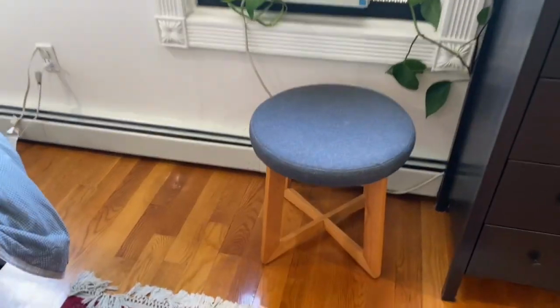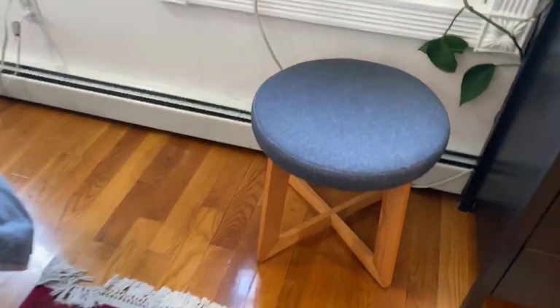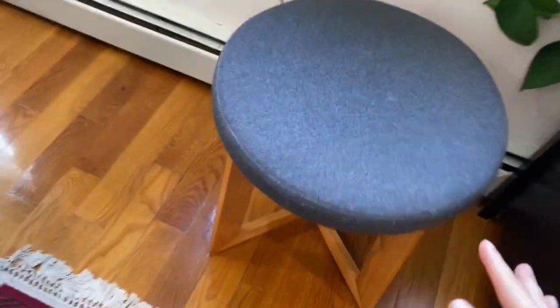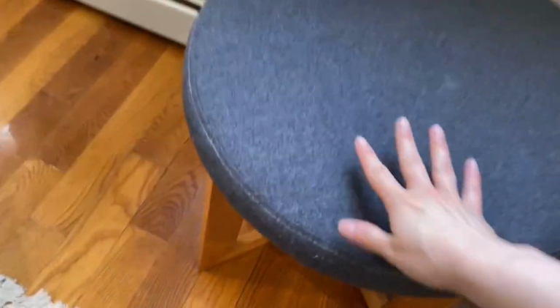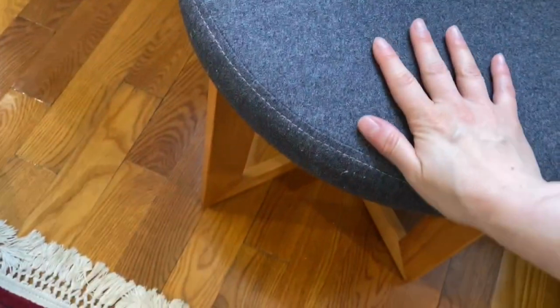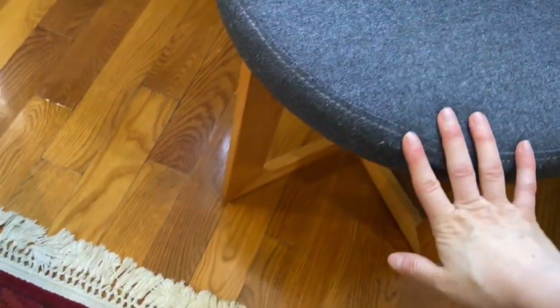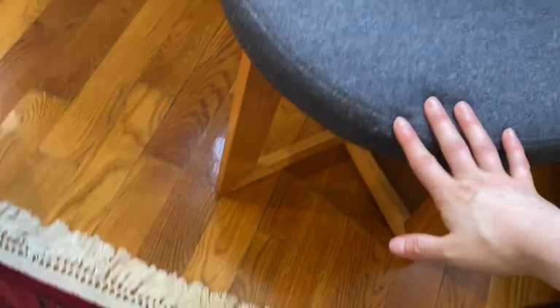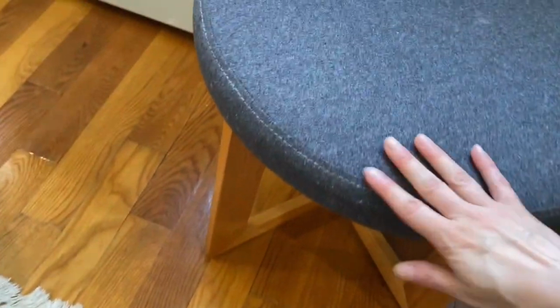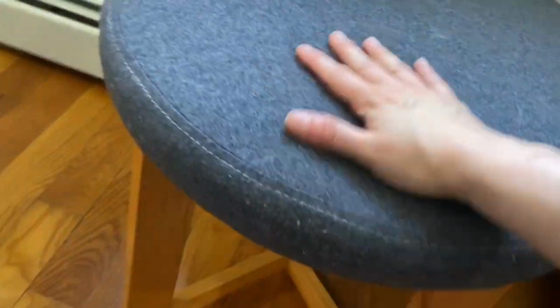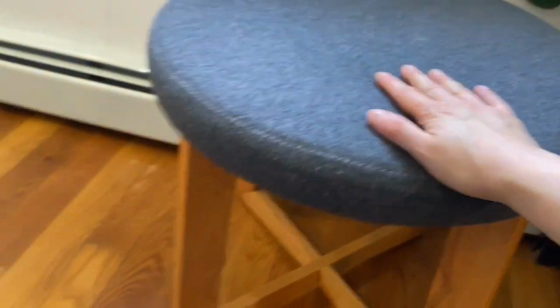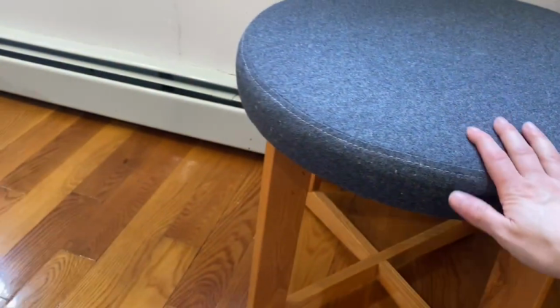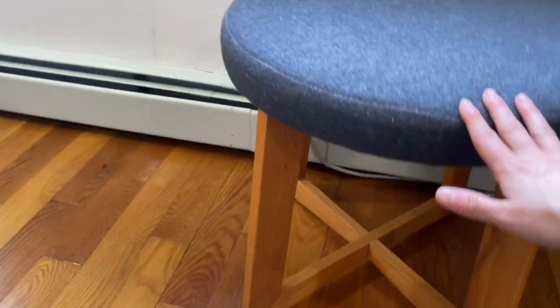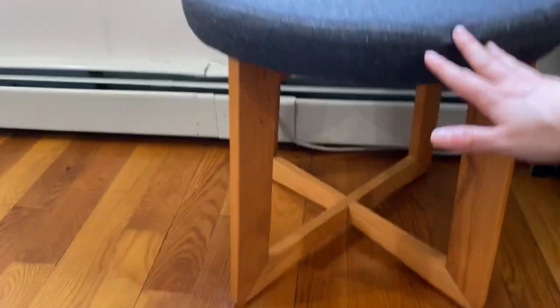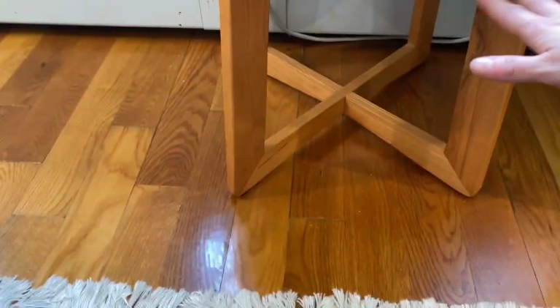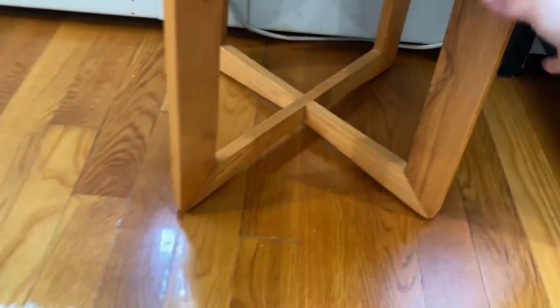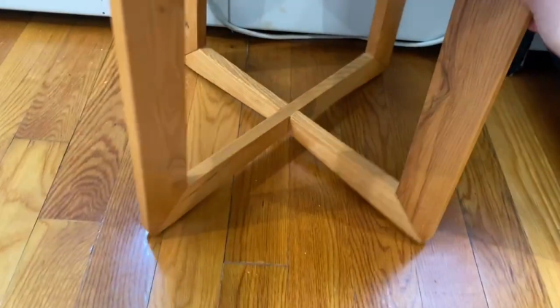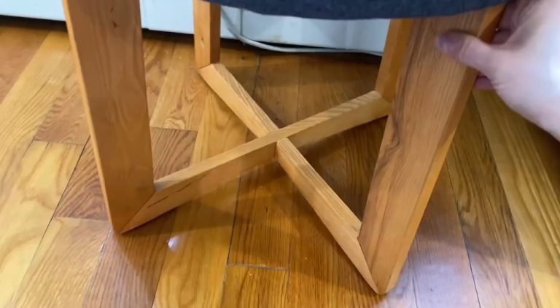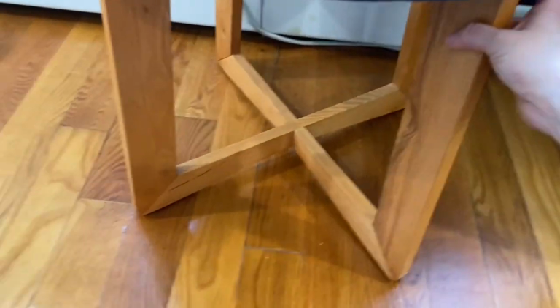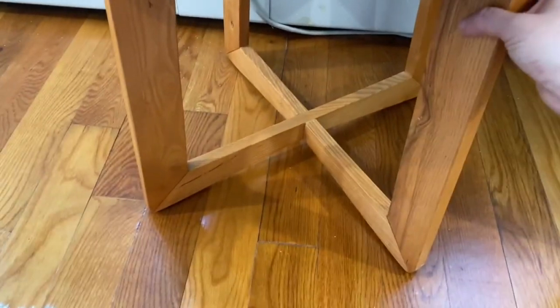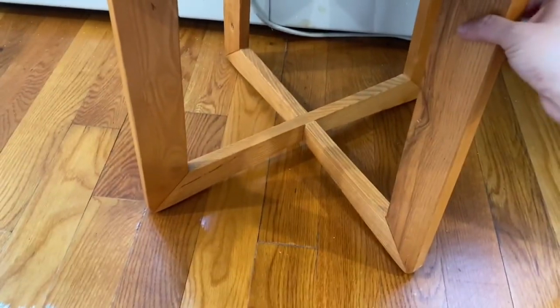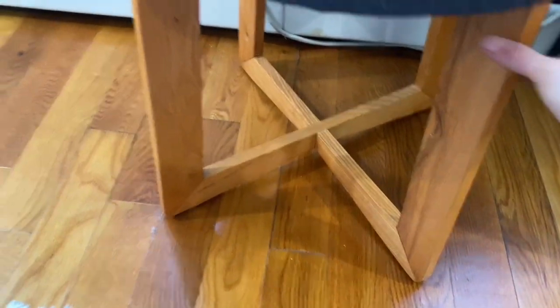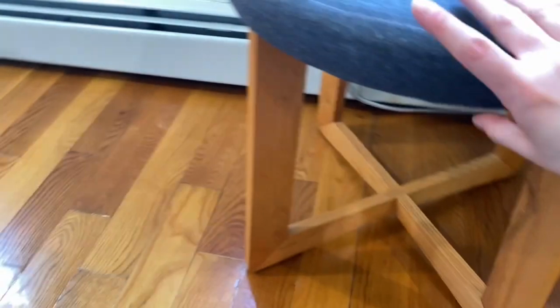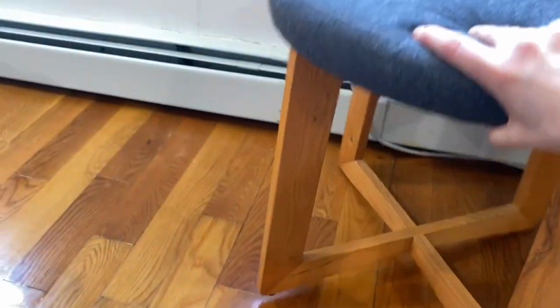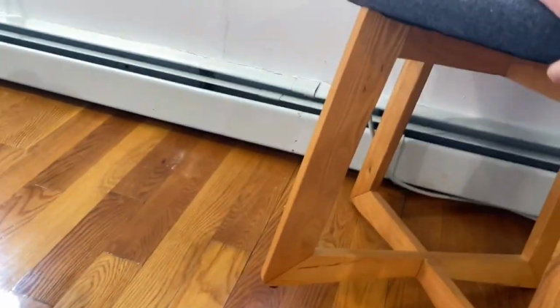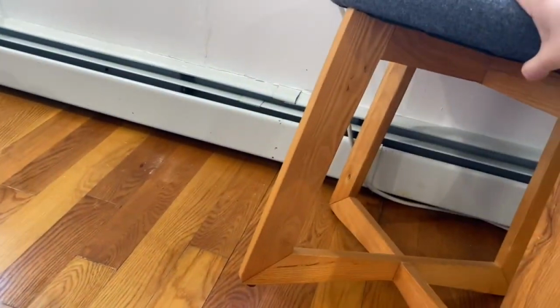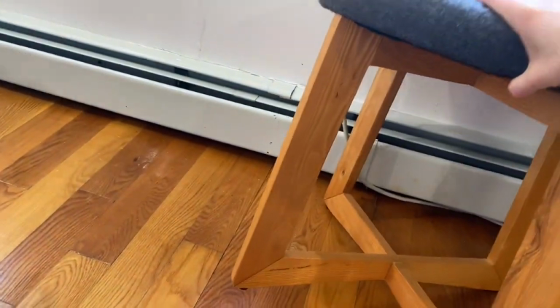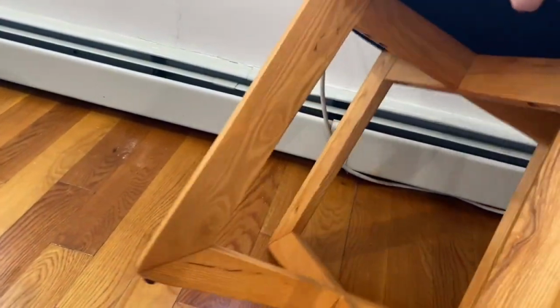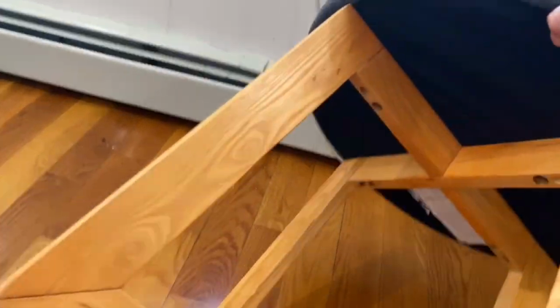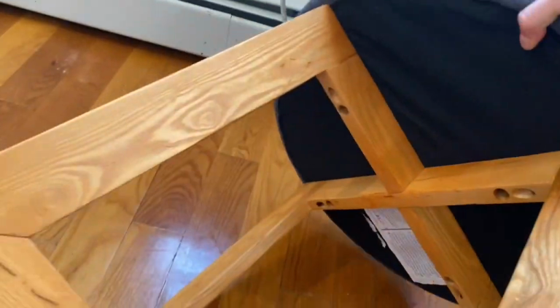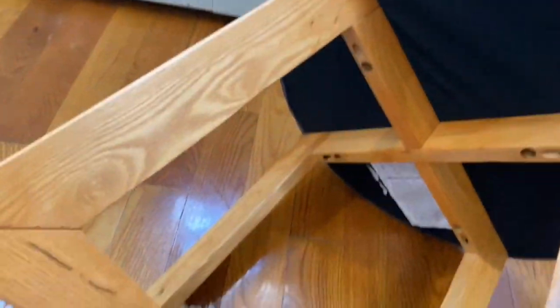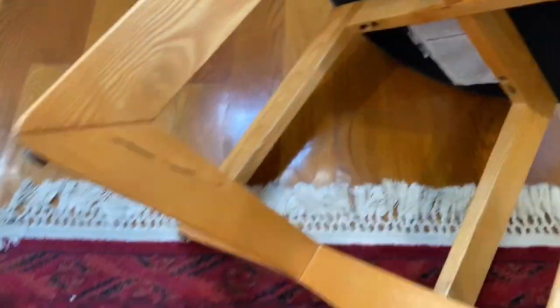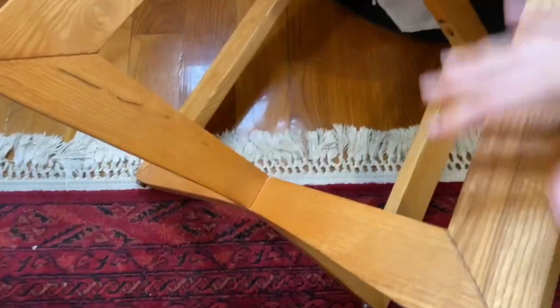I love that it looks clean and doesn't need any special treatment. The wooden legs look really good. It's pretty light, you can move it around.